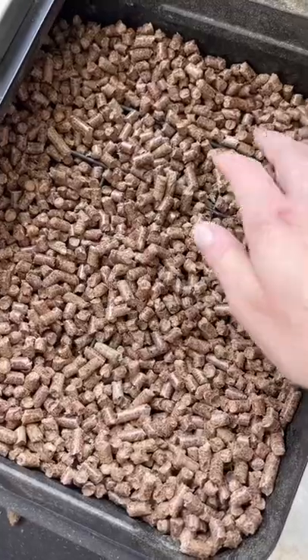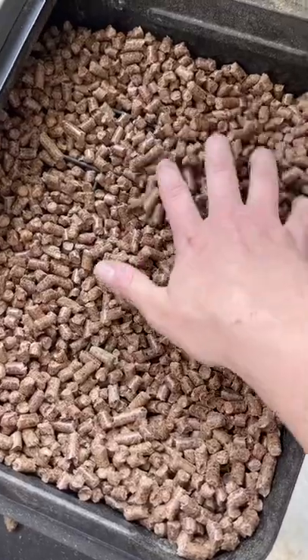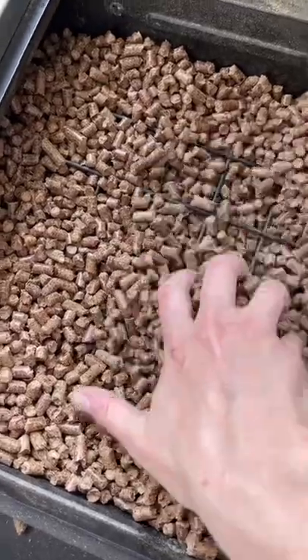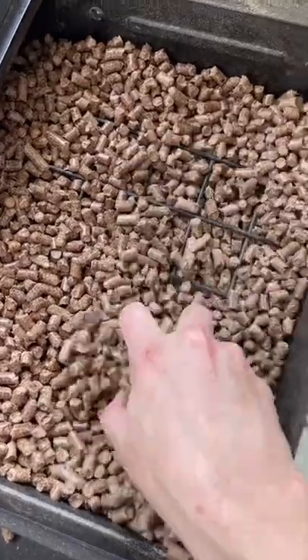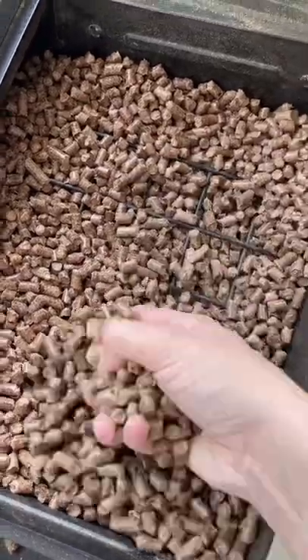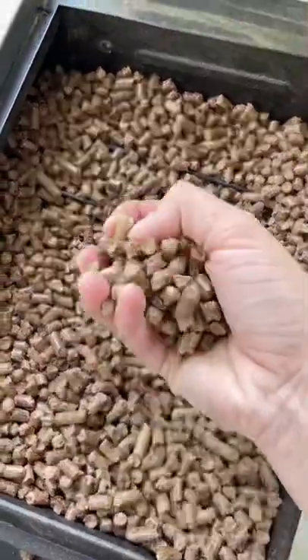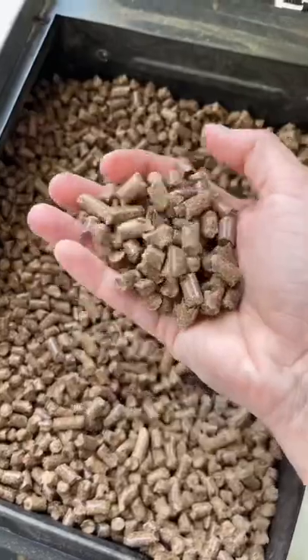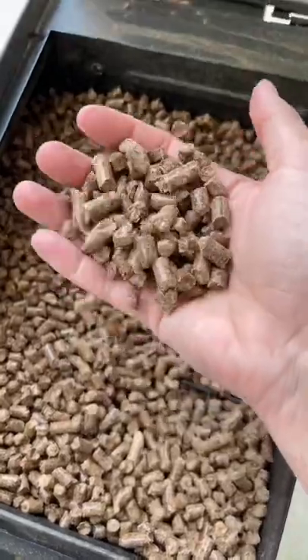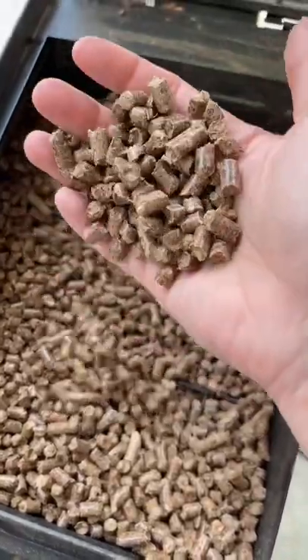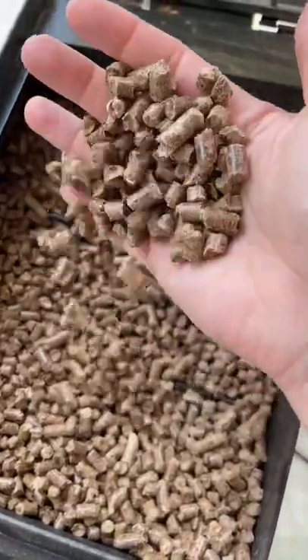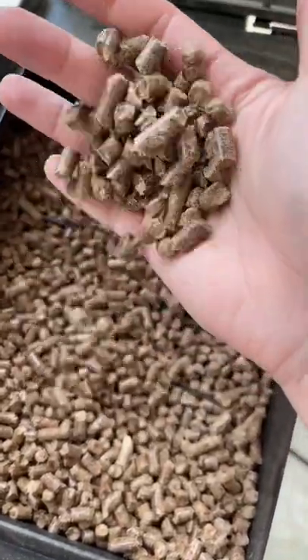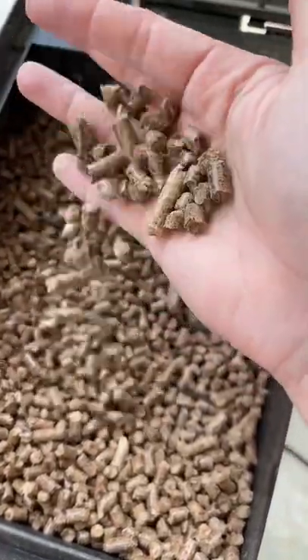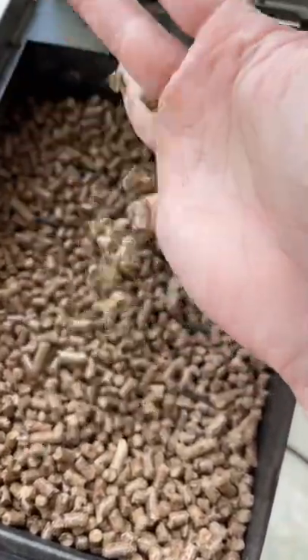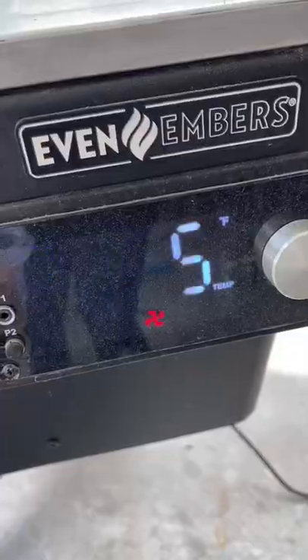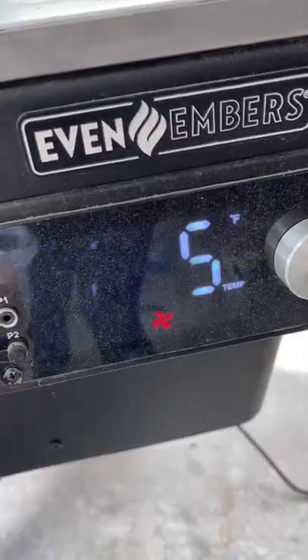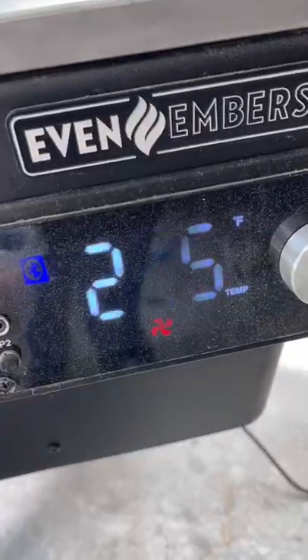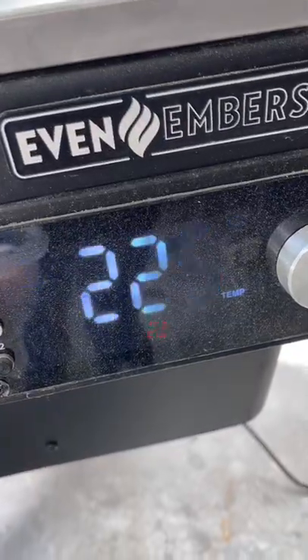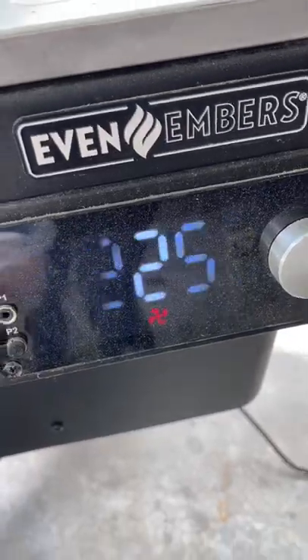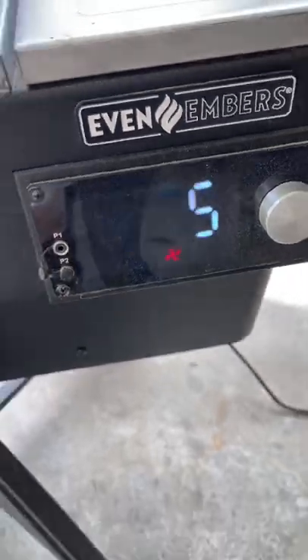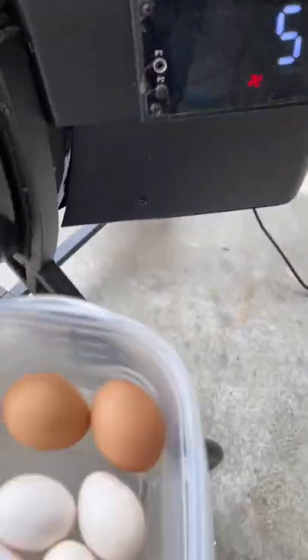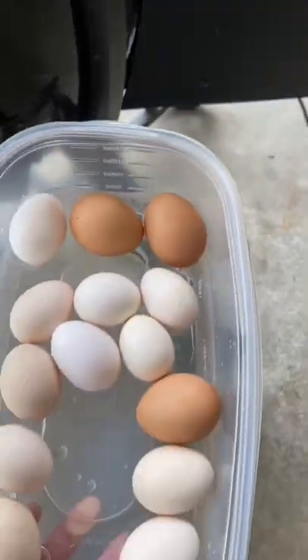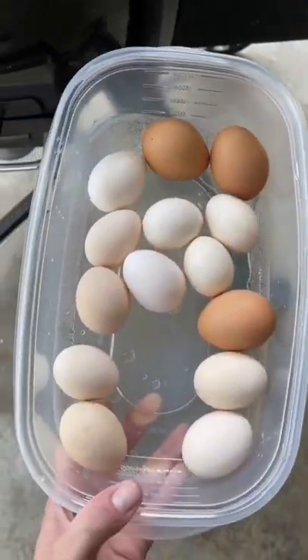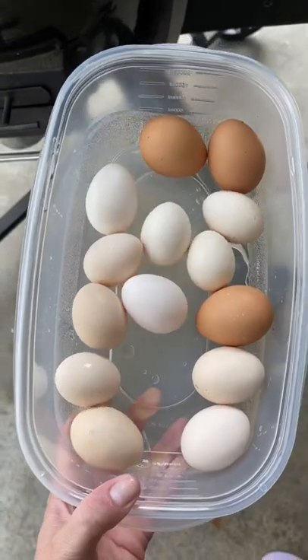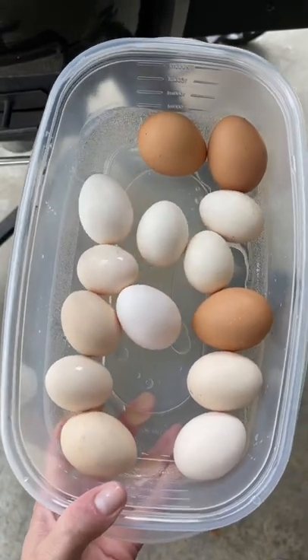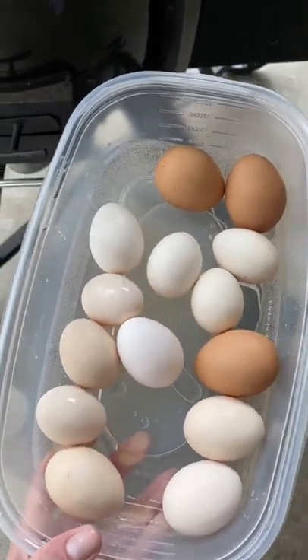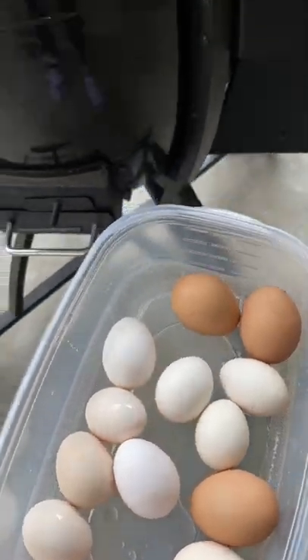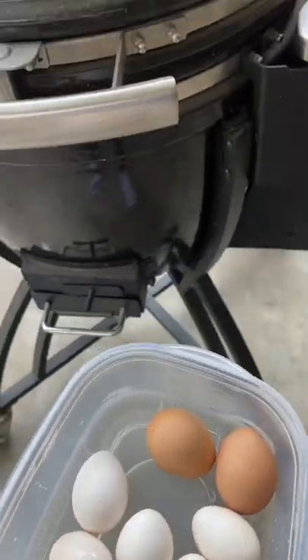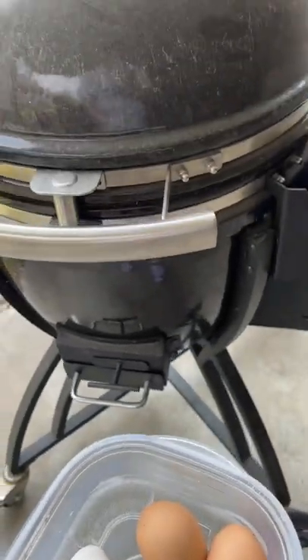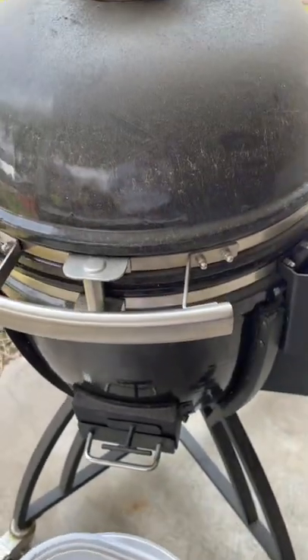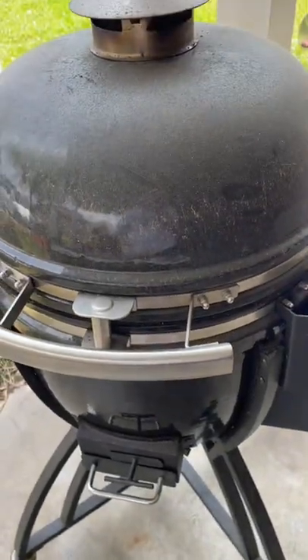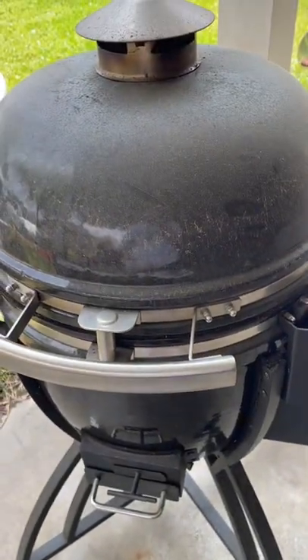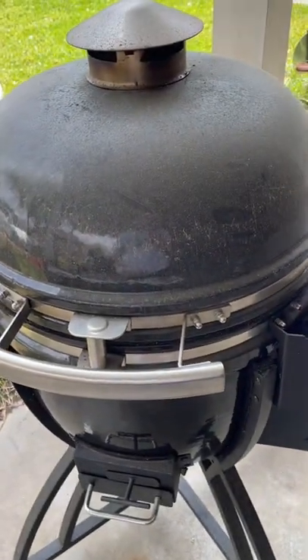I added a fruit wood into my pellet grill — this is some apple pellets. I've got my grill preheated to 225. I got my fresh yard eggs and we're going to place them right on the grates of the grill.